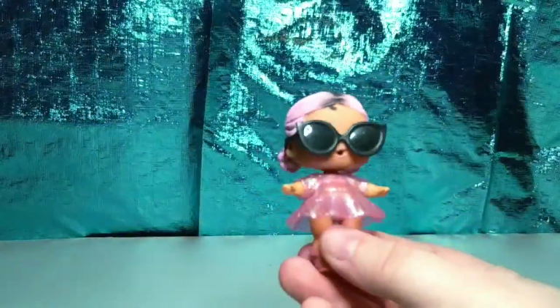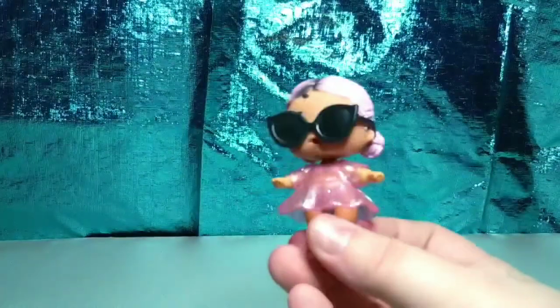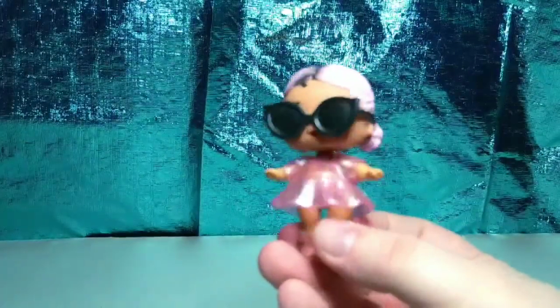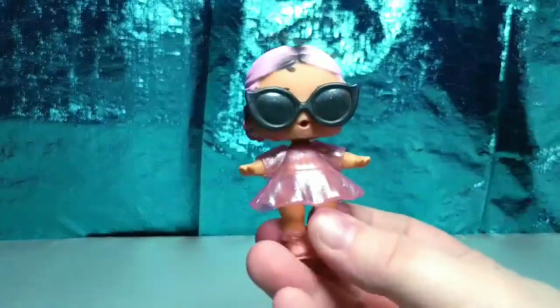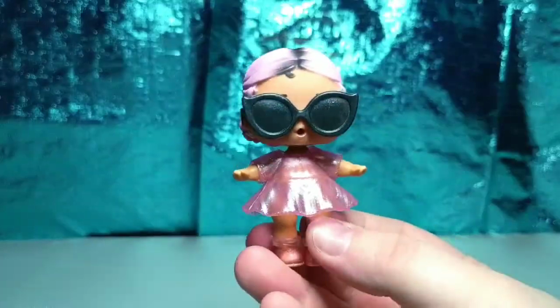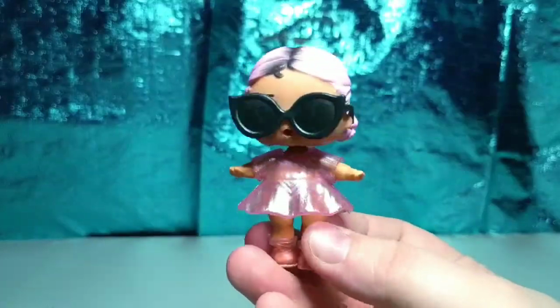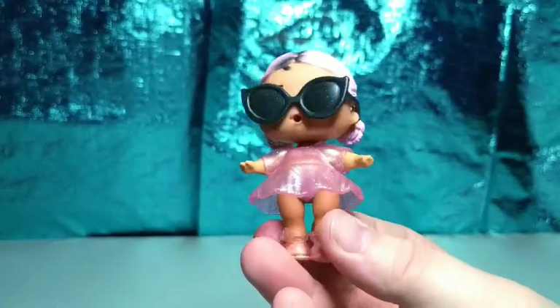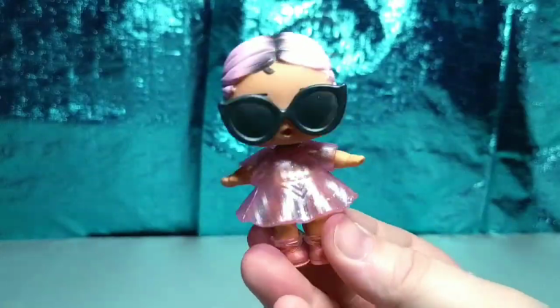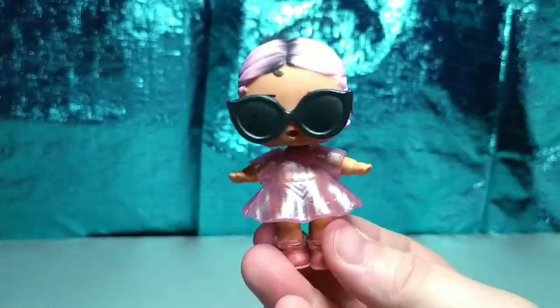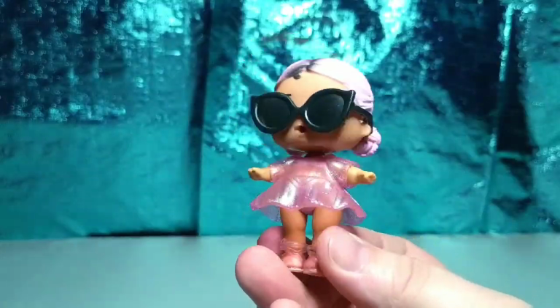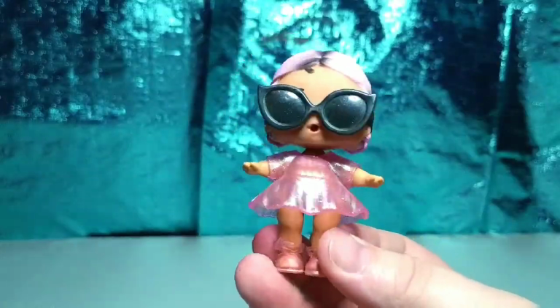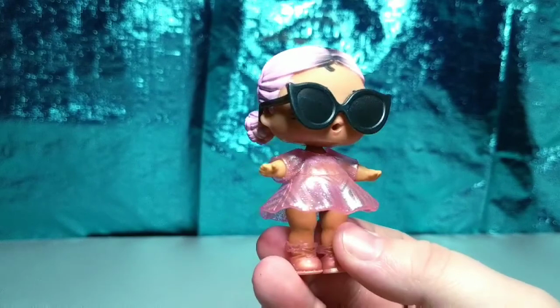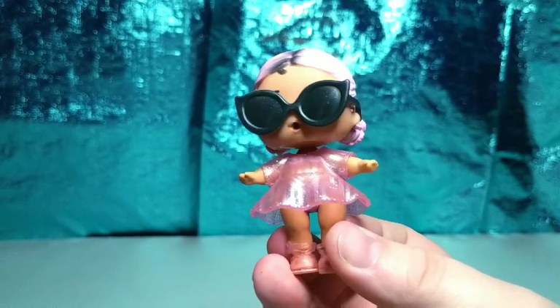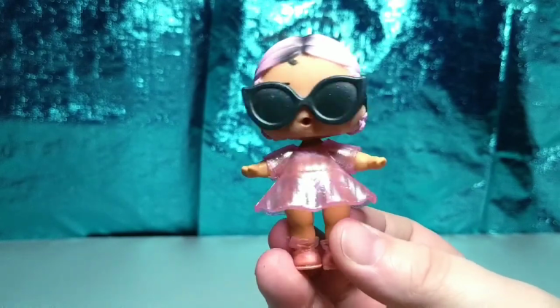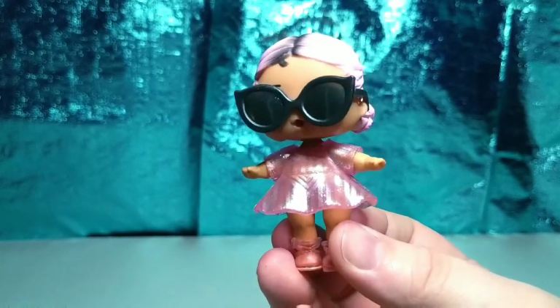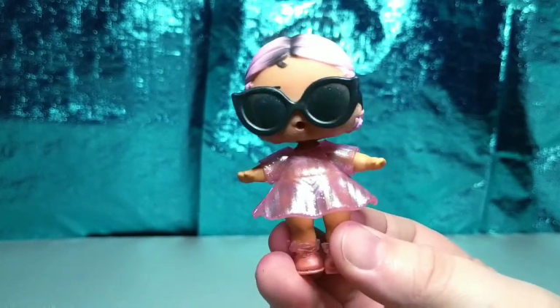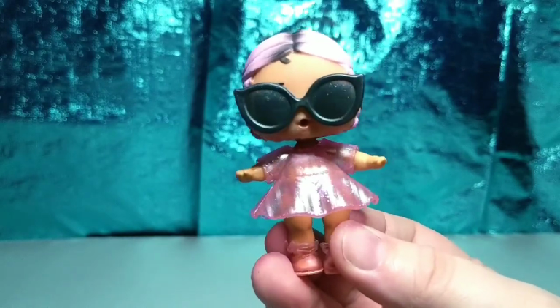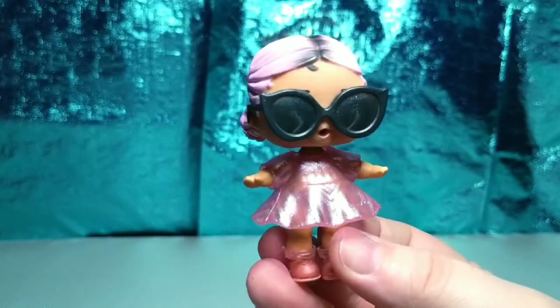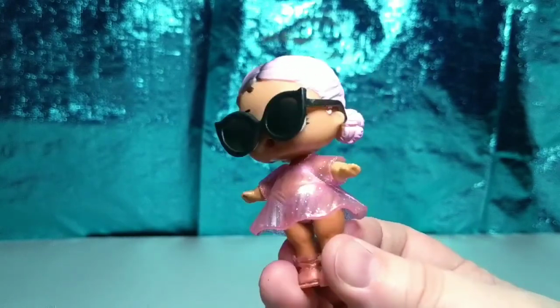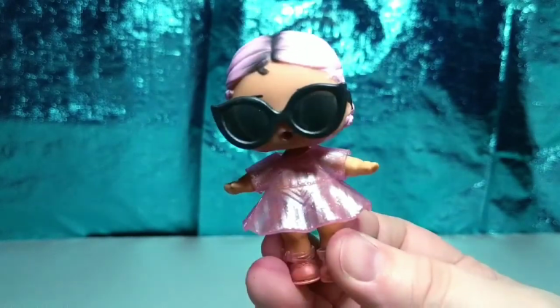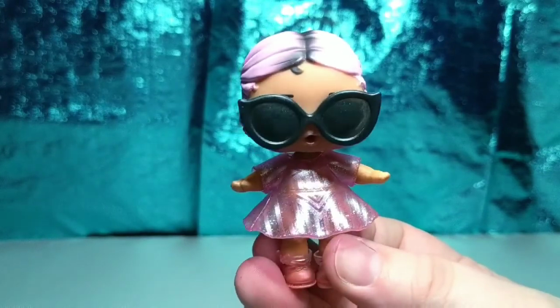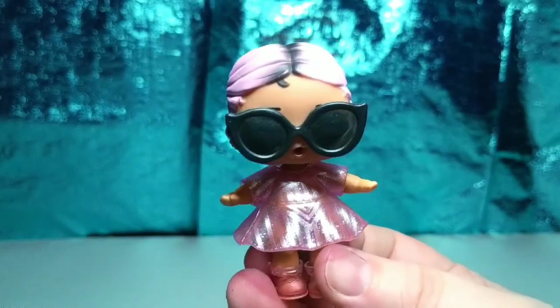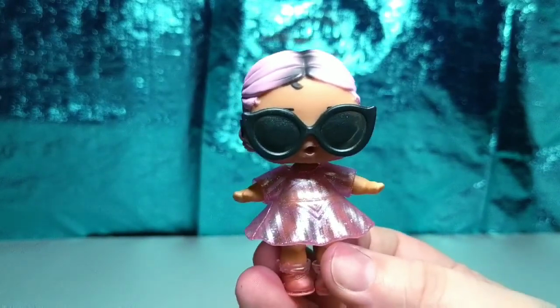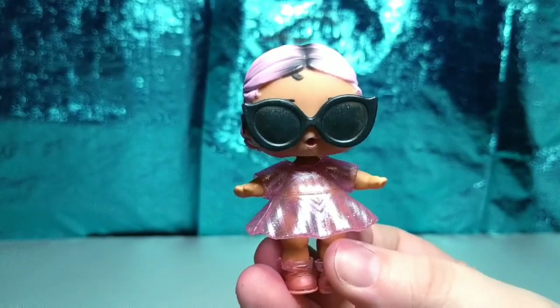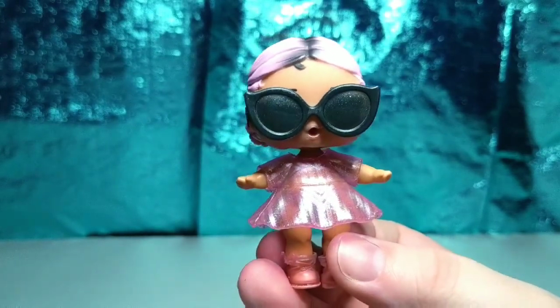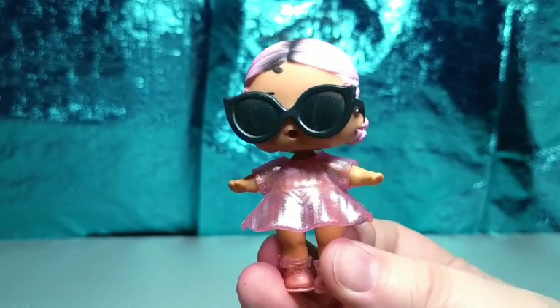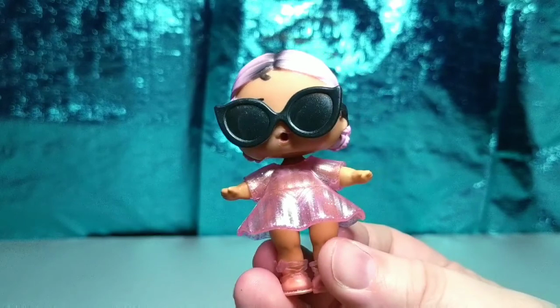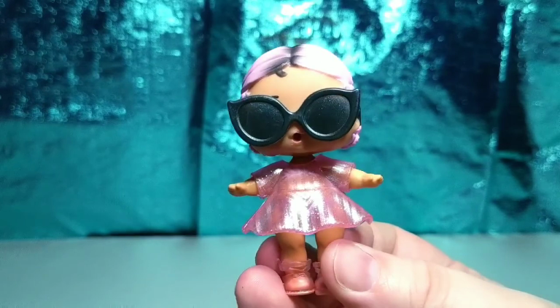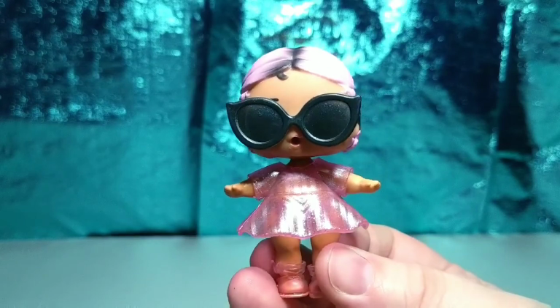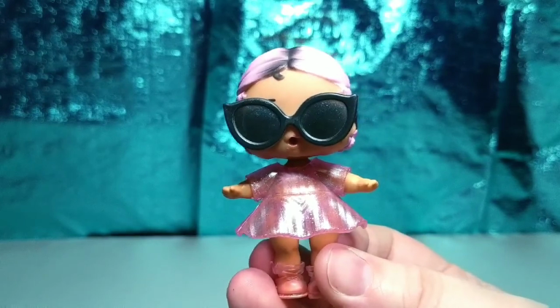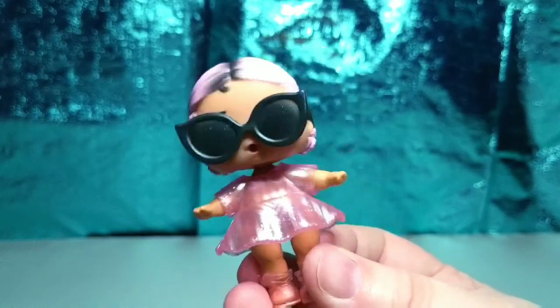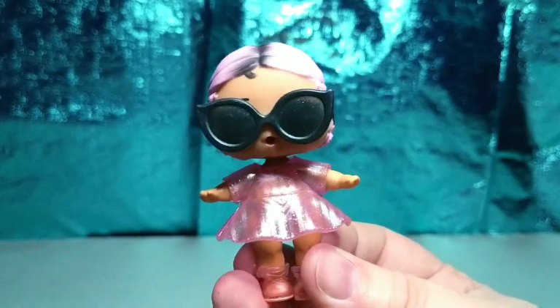All right, so there's Jet Set Cutie all dressed up in one of her outfits. I'd like to thank you guys for watching this video. If you like, please subscribe to the channel. And I'll see you guys in the next one. Bye!